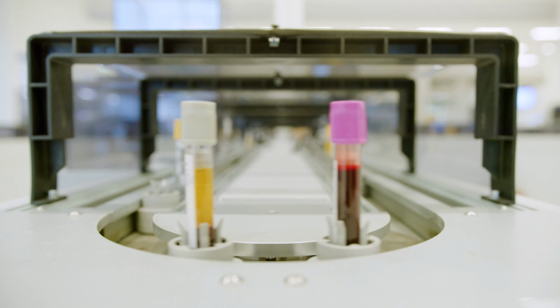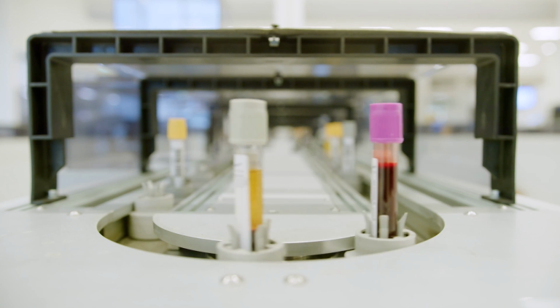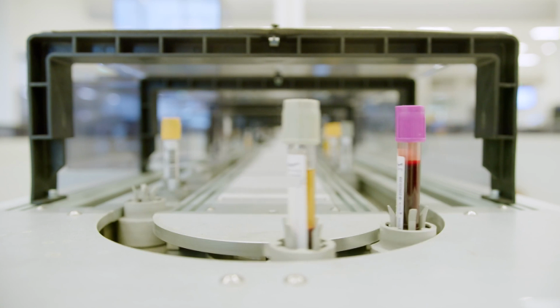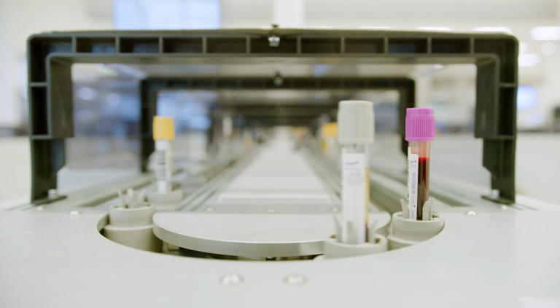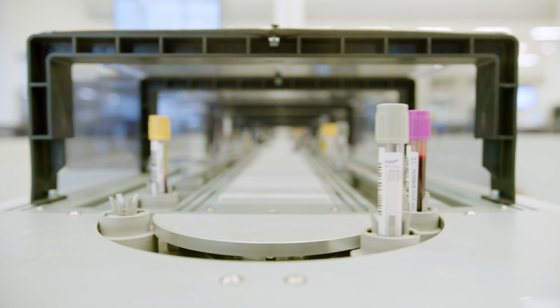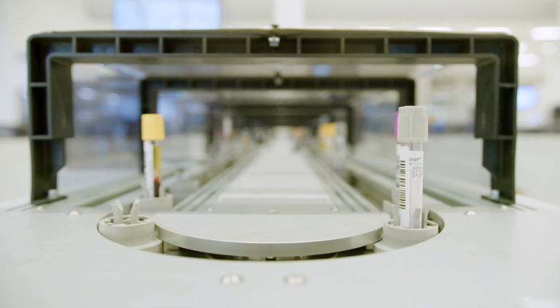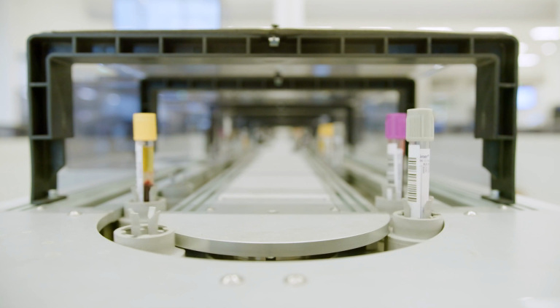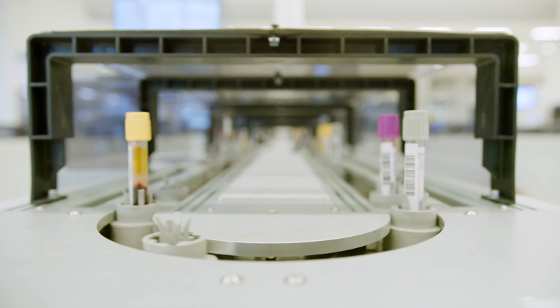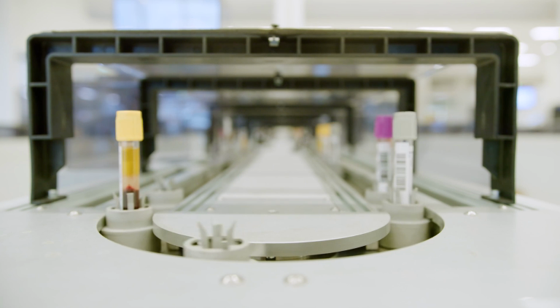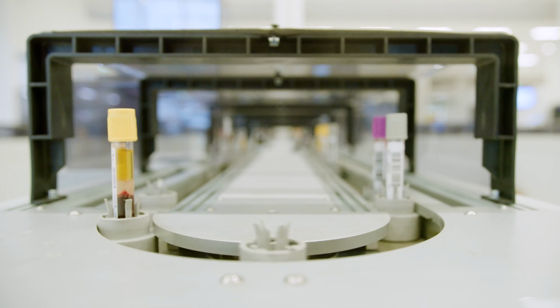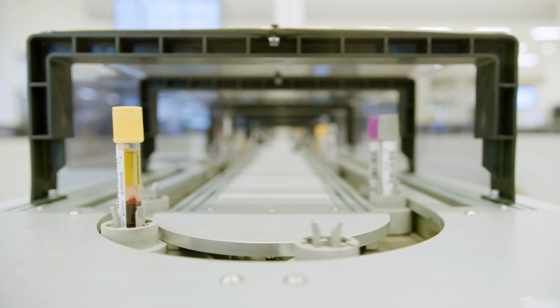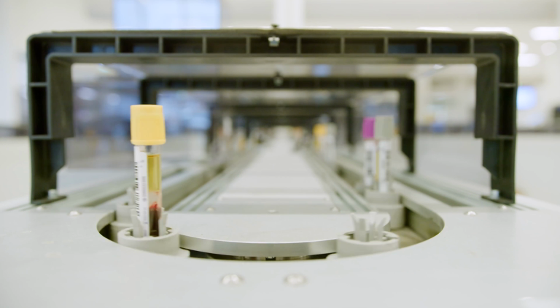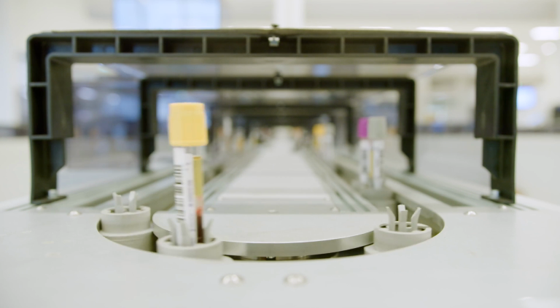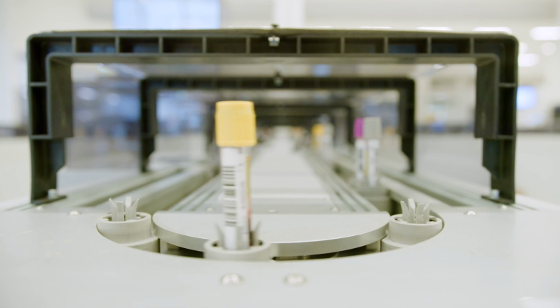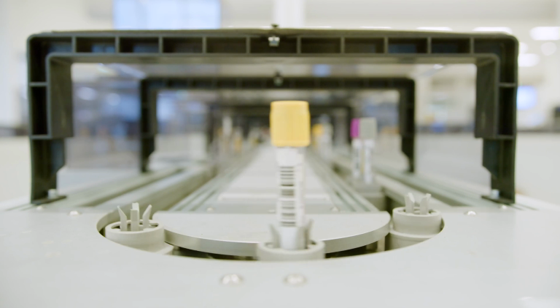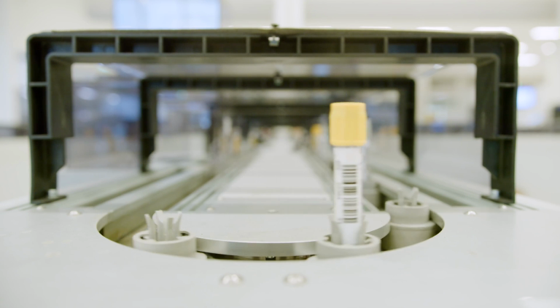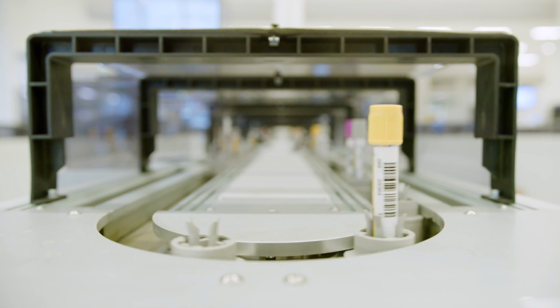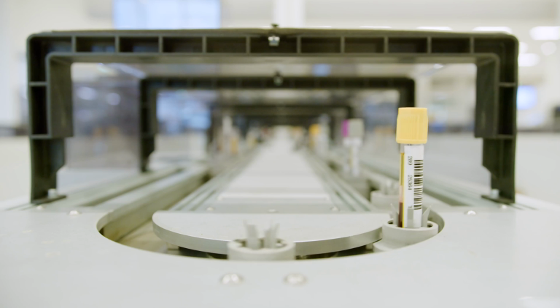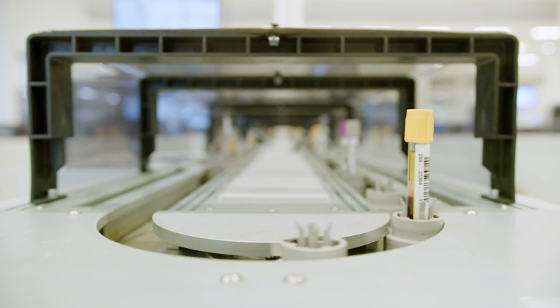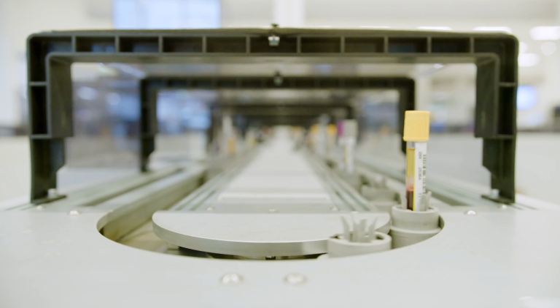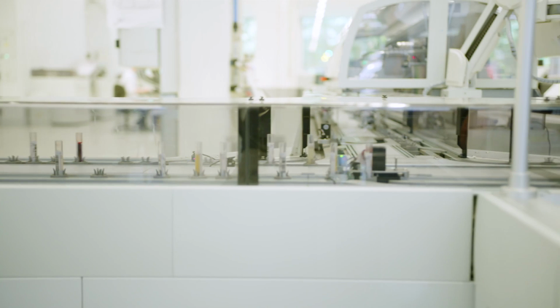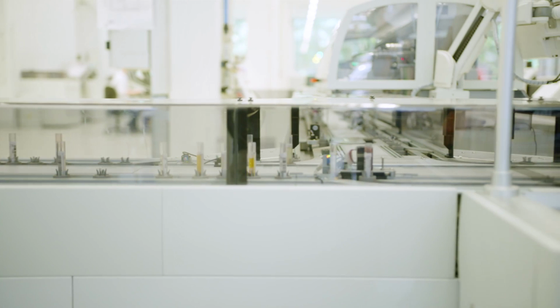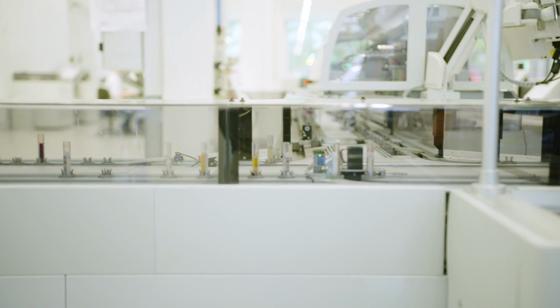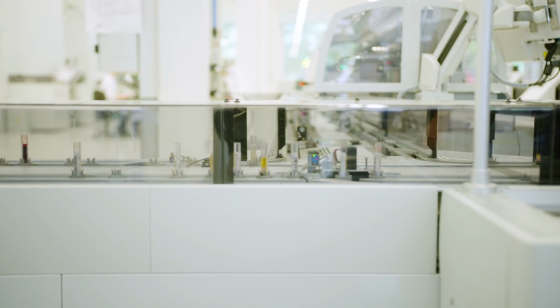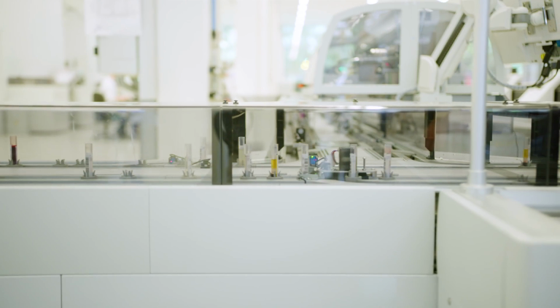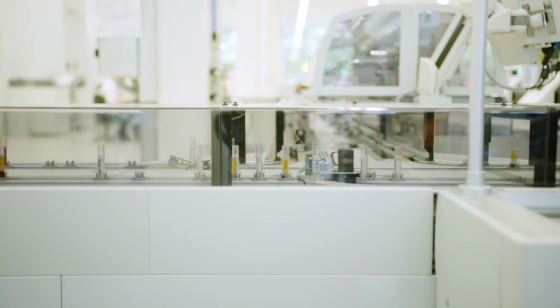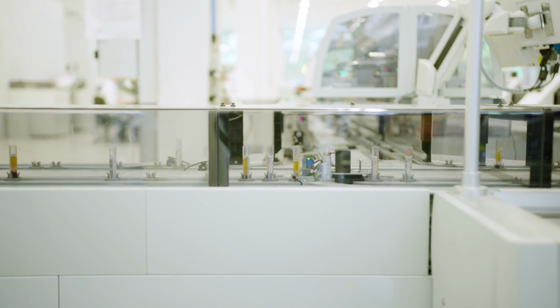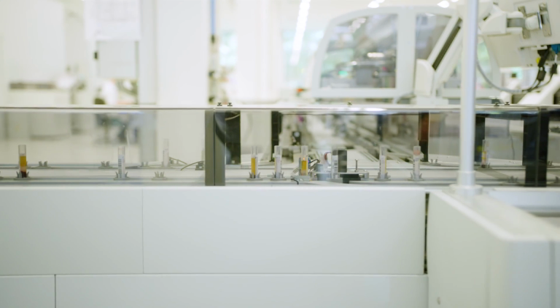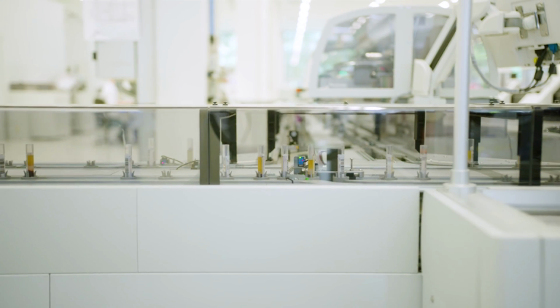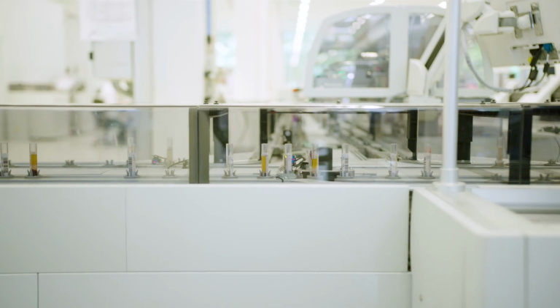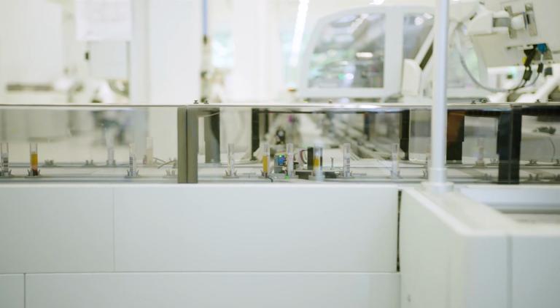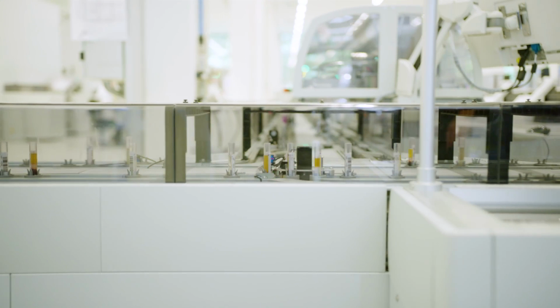This makes us fit for the future because we can process many more samples with the same amount of people, and it also helps us in staying cost competitive.